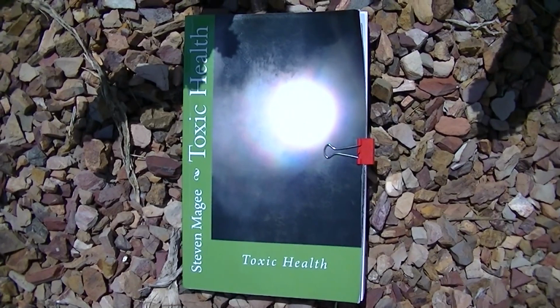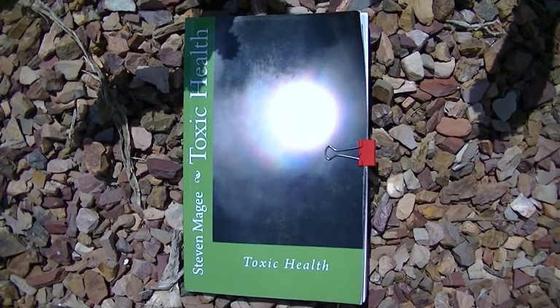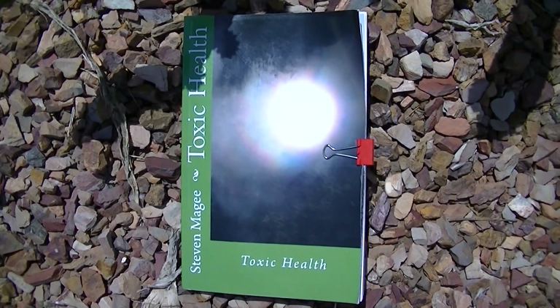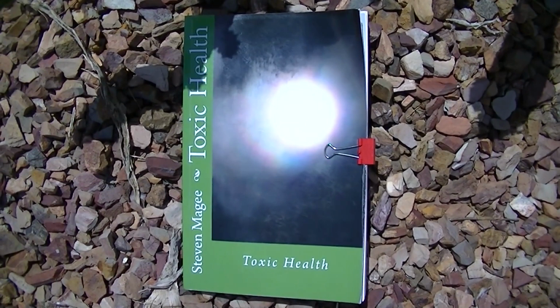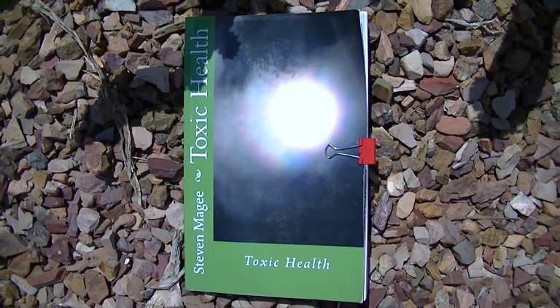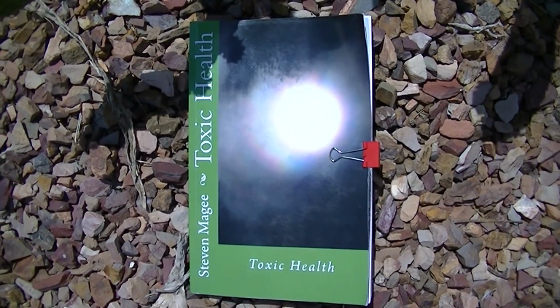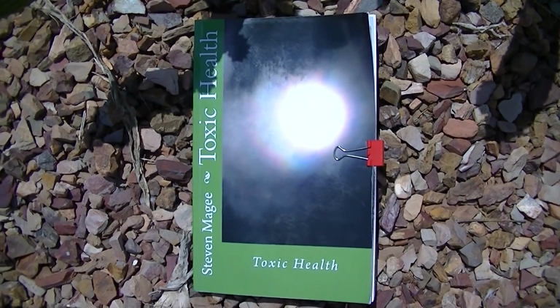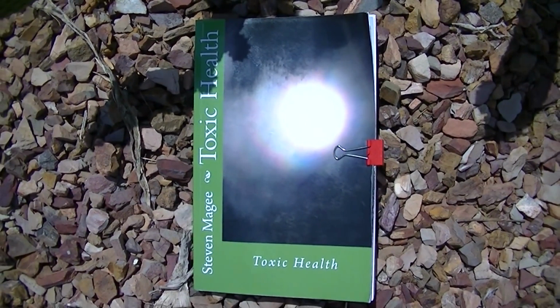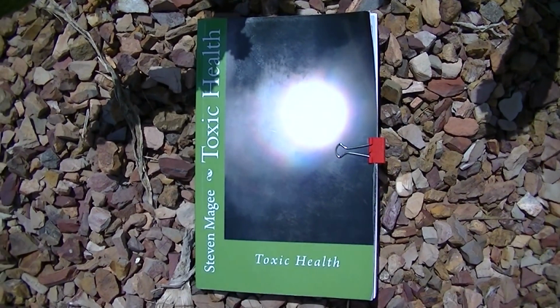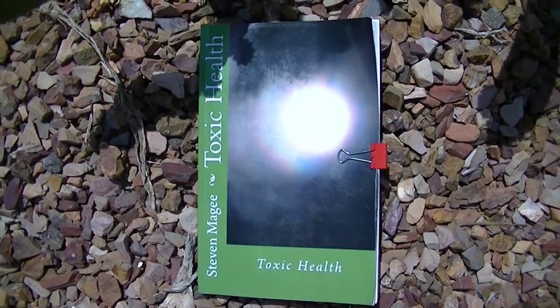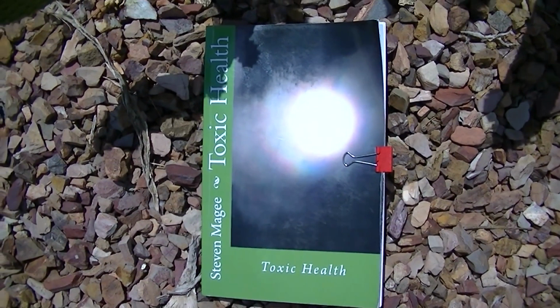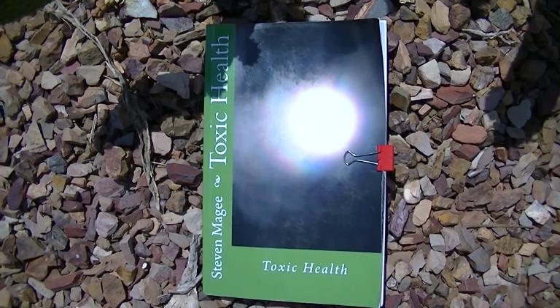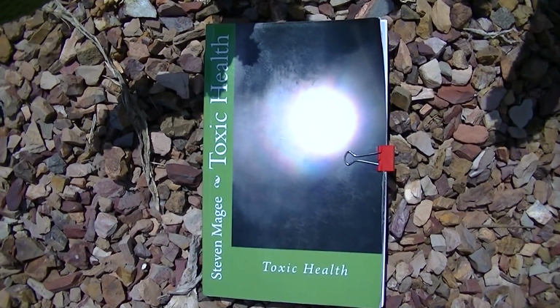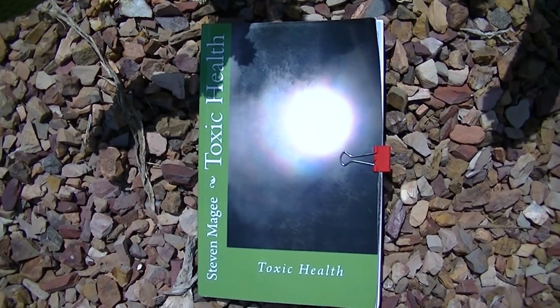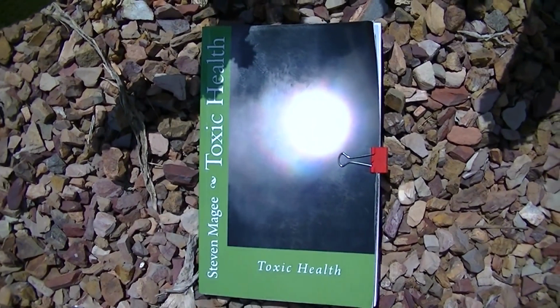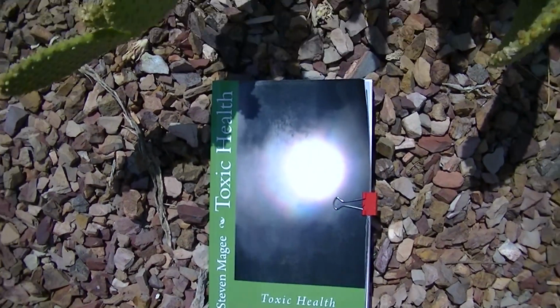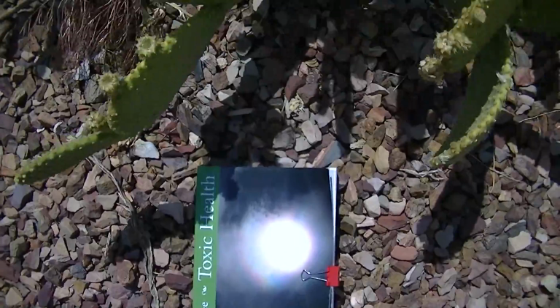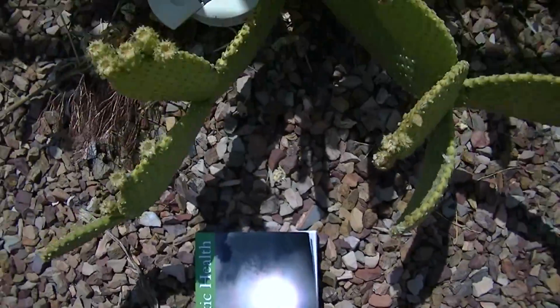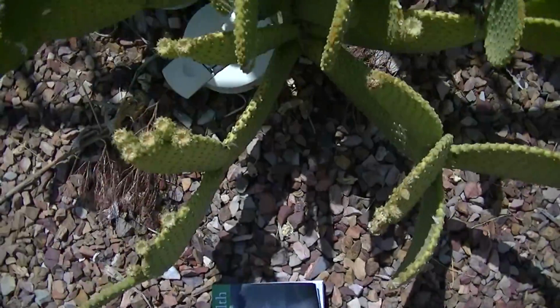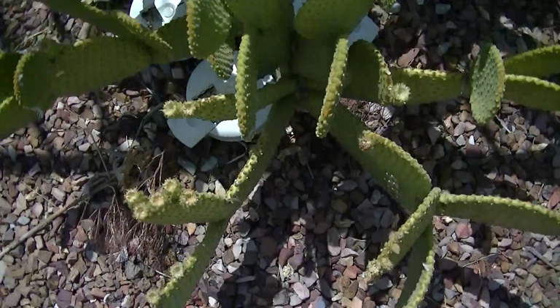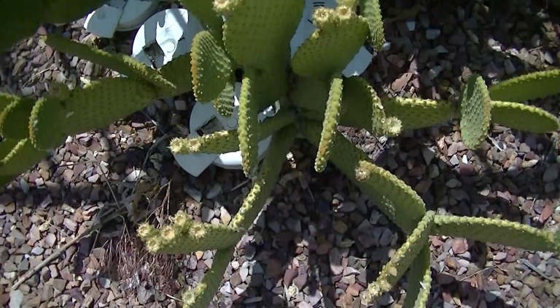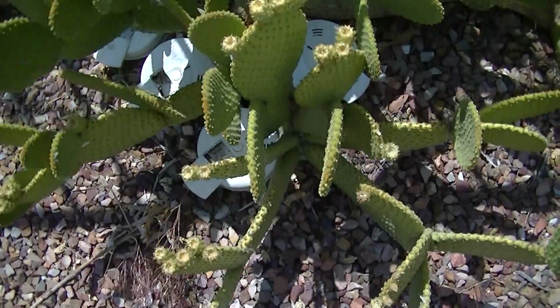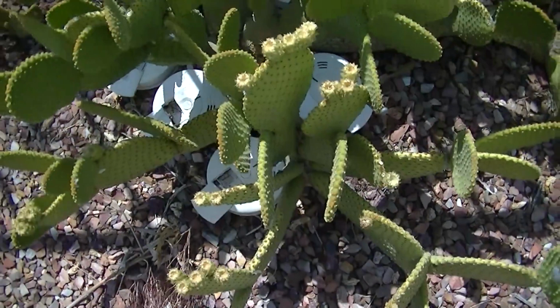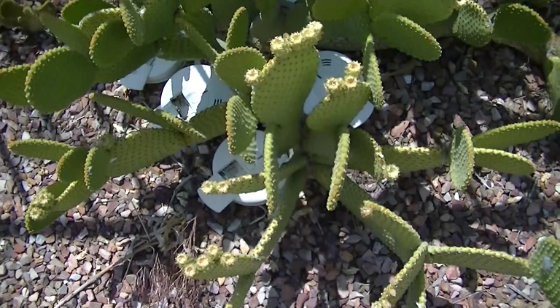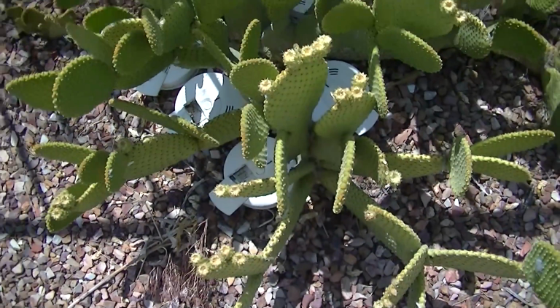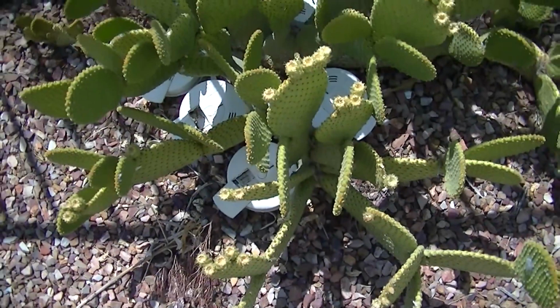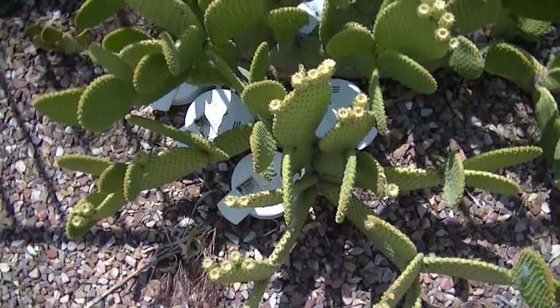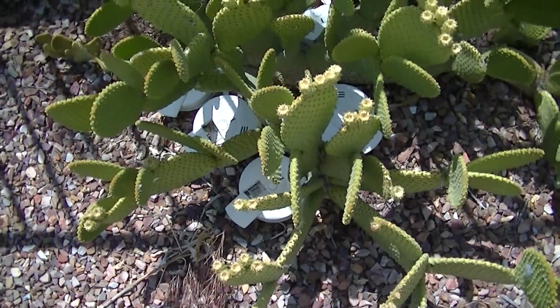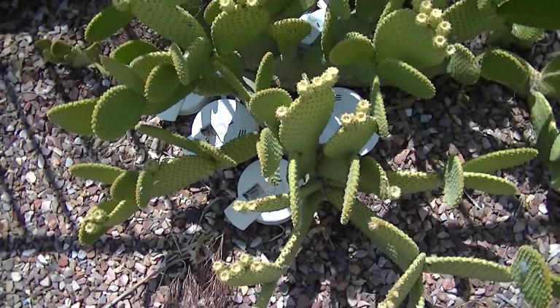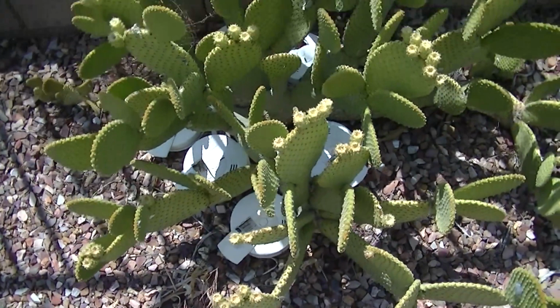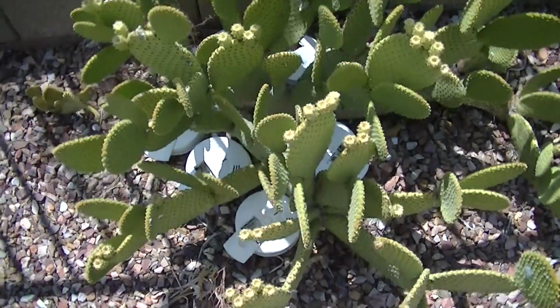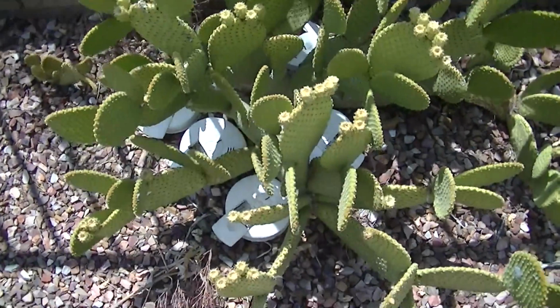Hi, my name is Stephen Magee and I'm the author of Toxic Health. We're here to follow up on a smoke detector experiment.